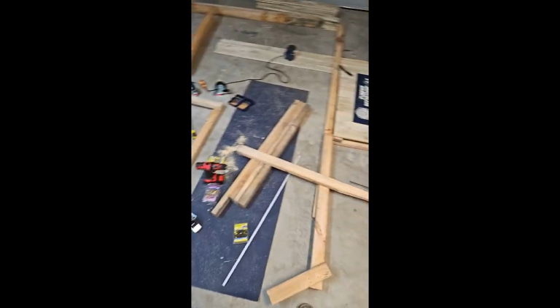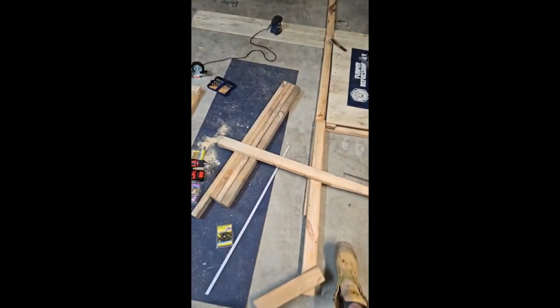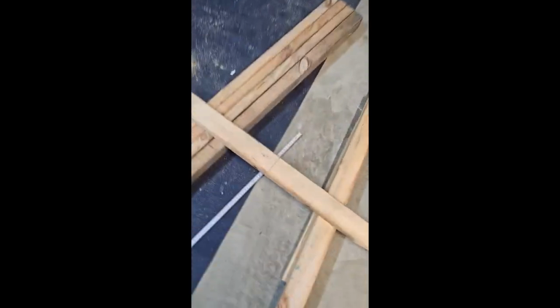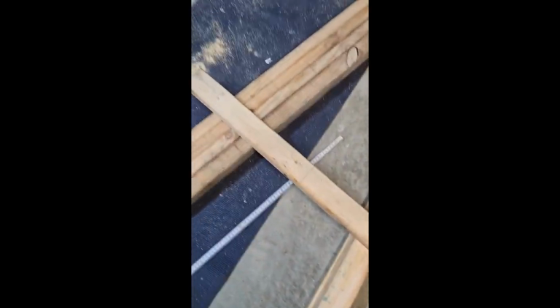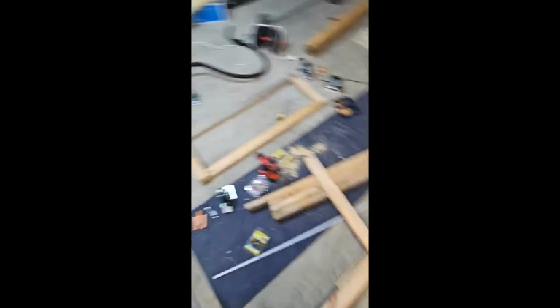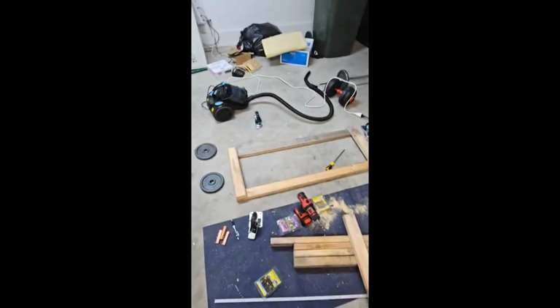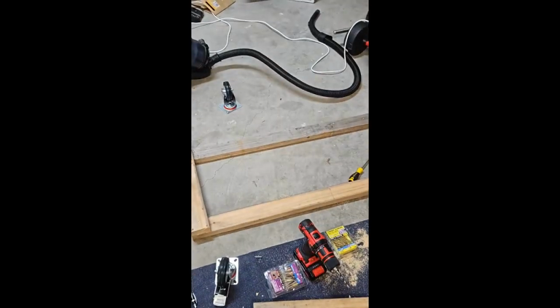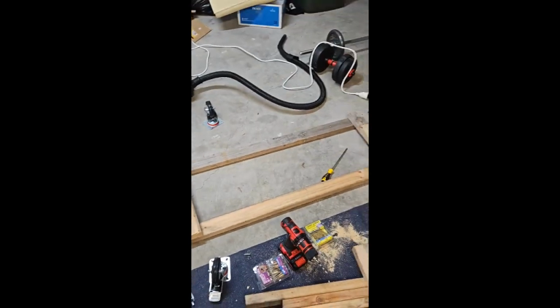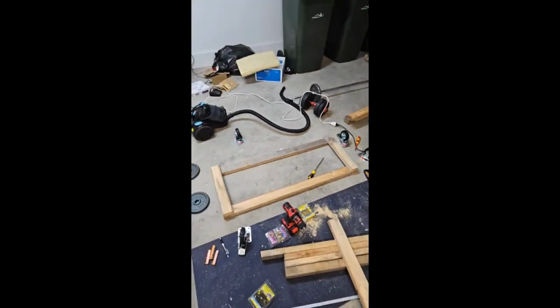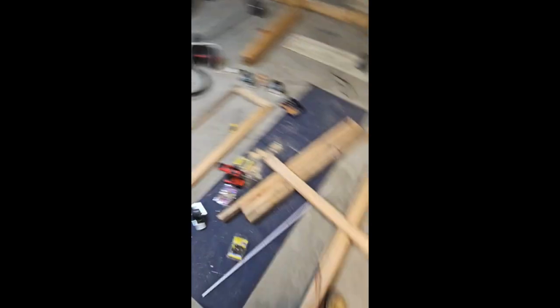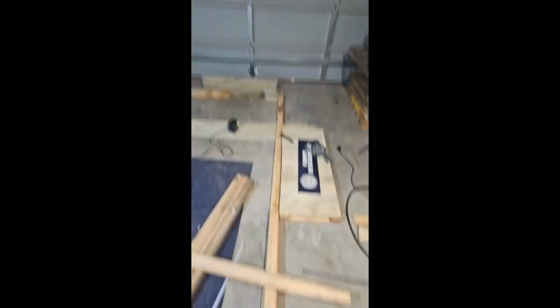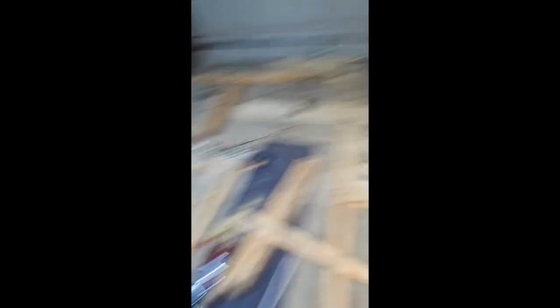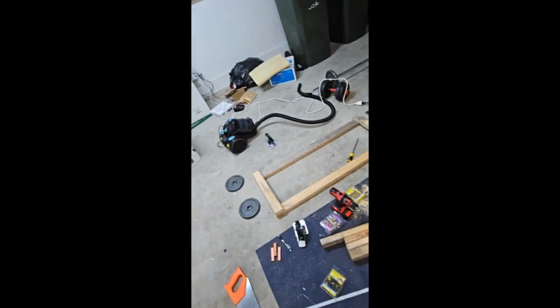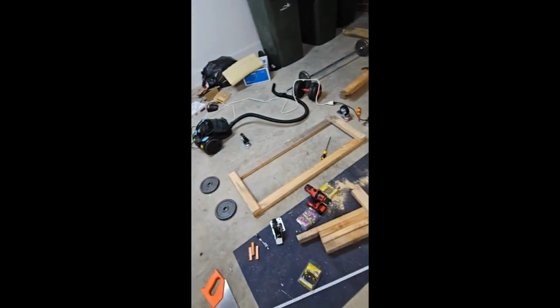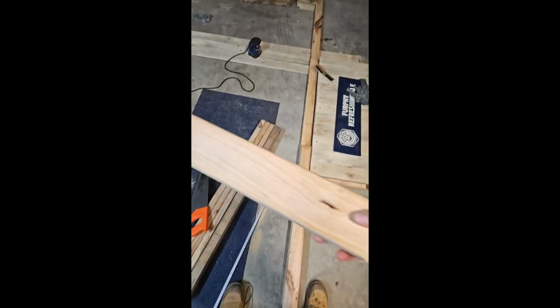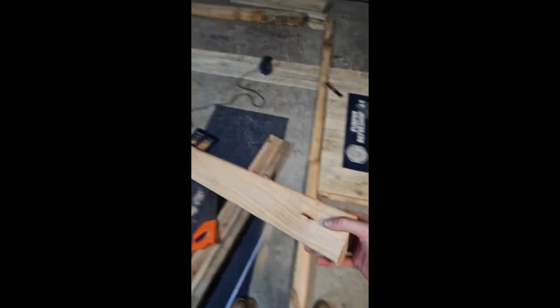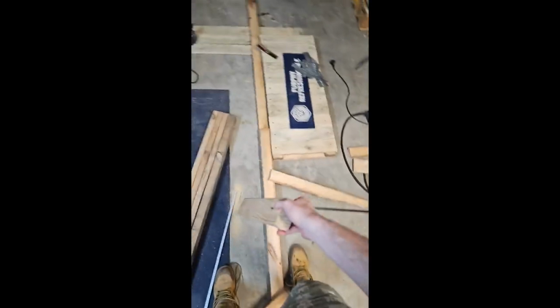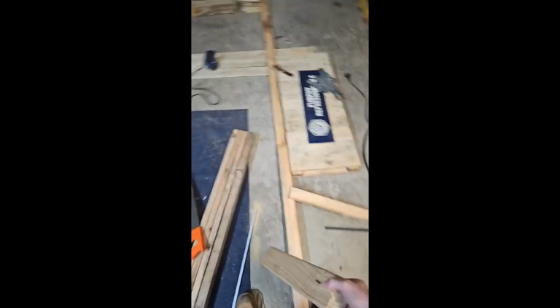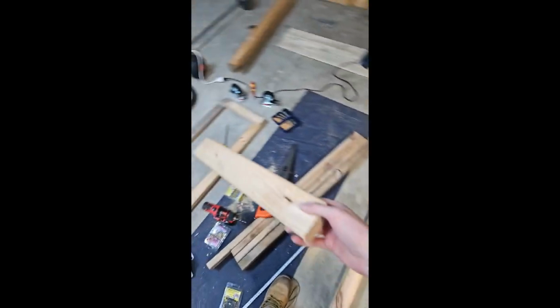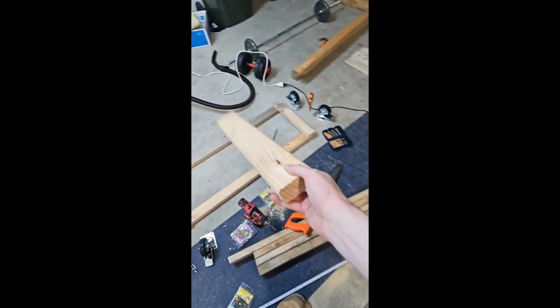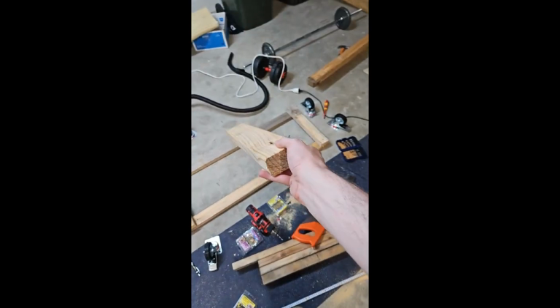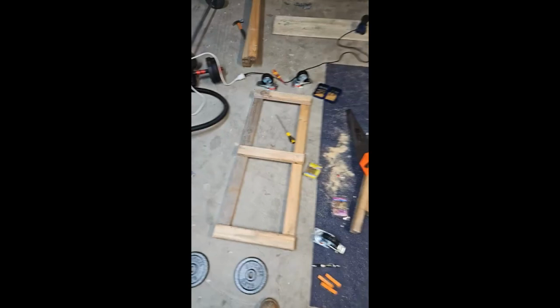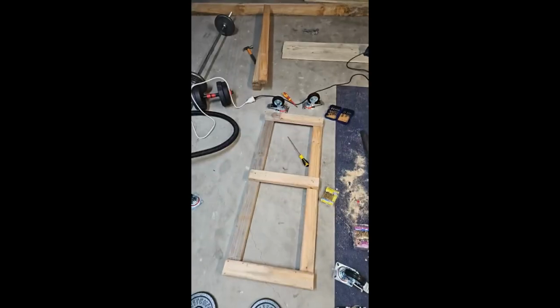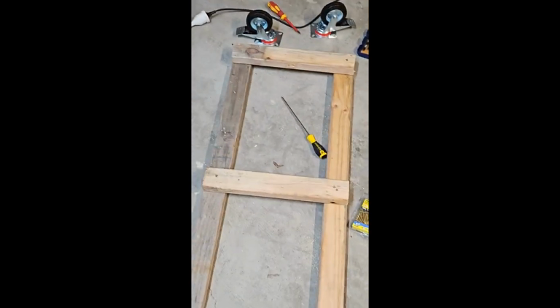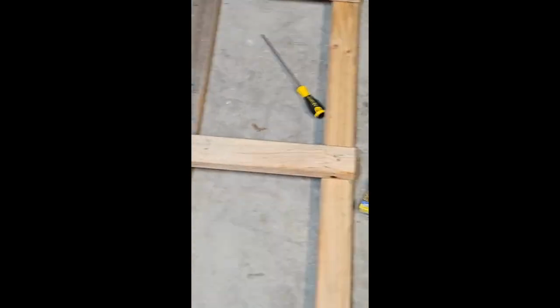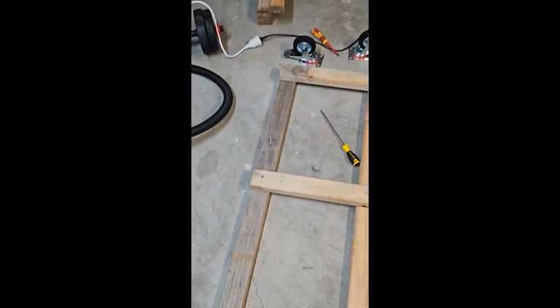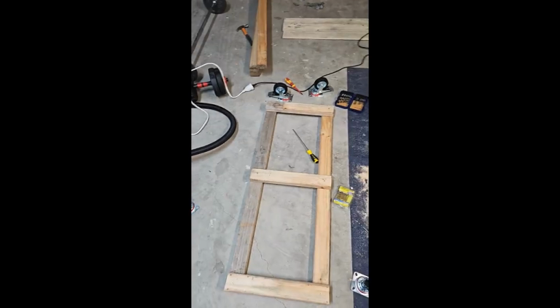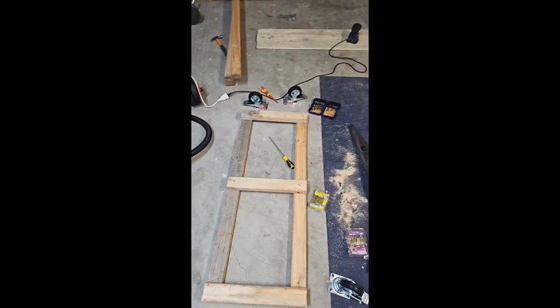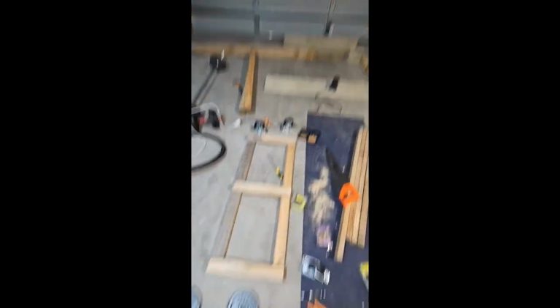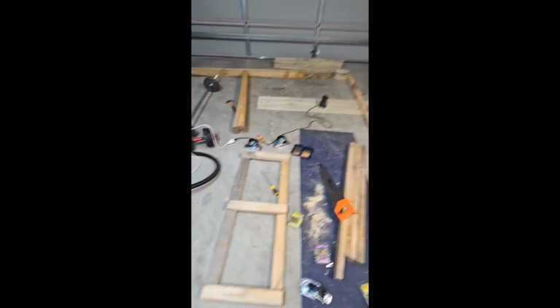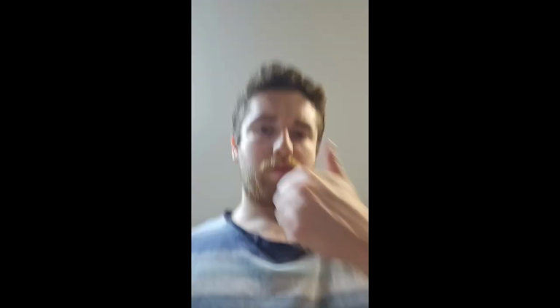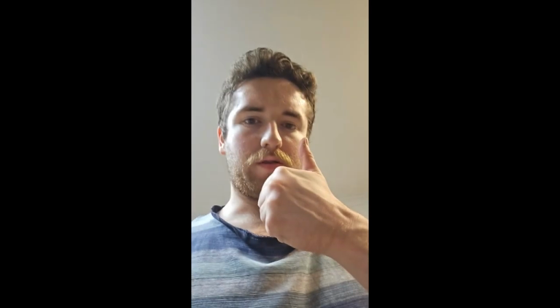Decided to cut this bit to add more support in the center for the bottom. Other bit cut, now to put it there. Okay, that bit's all drilled in — good to go.